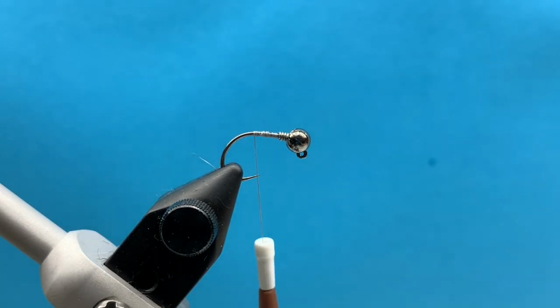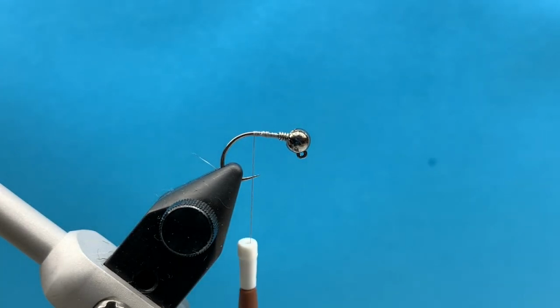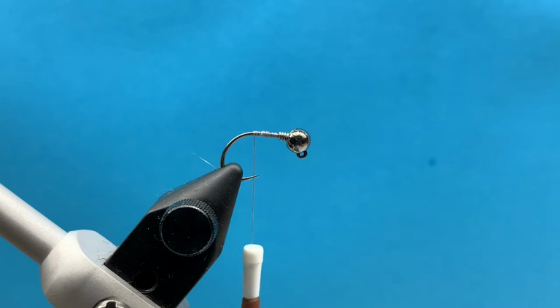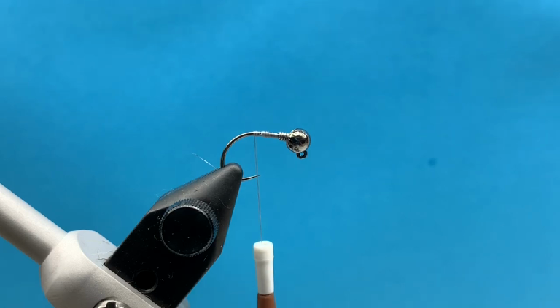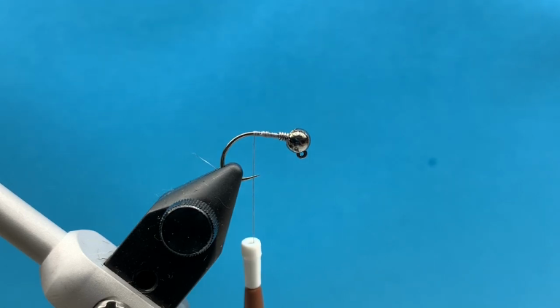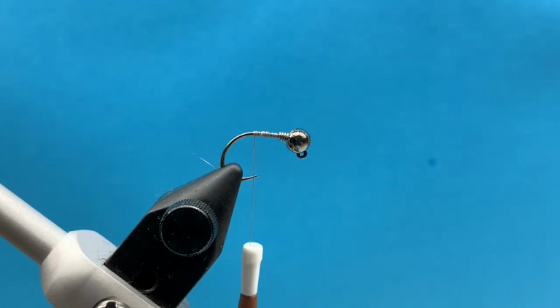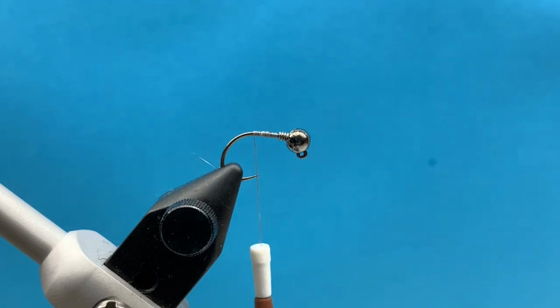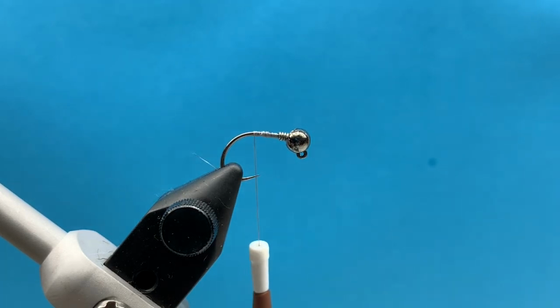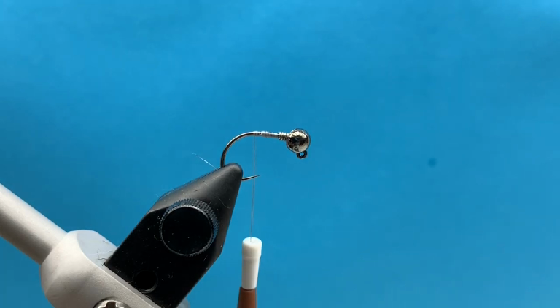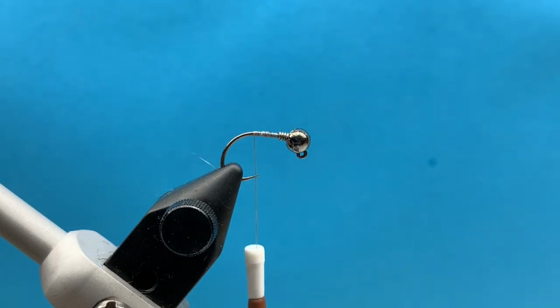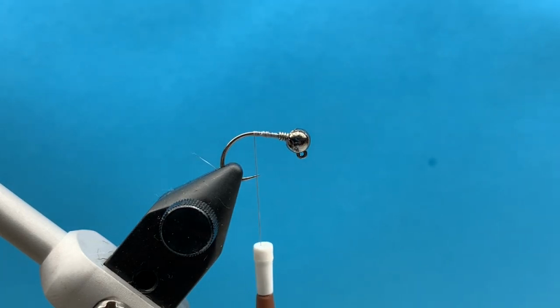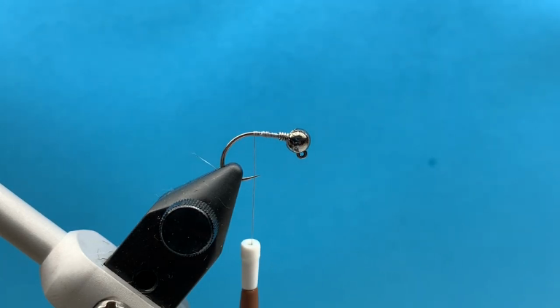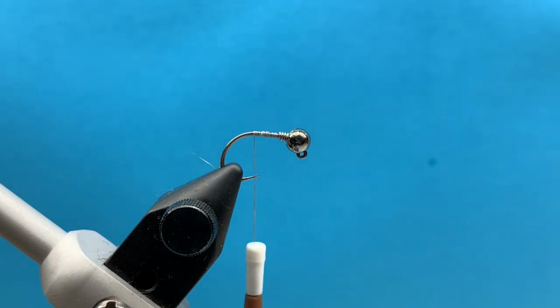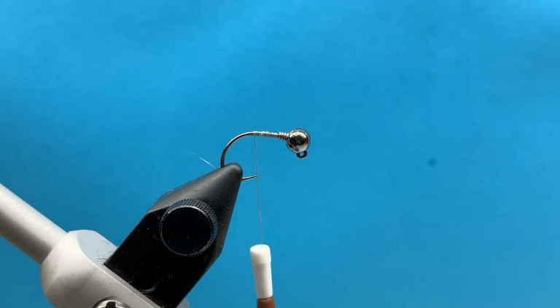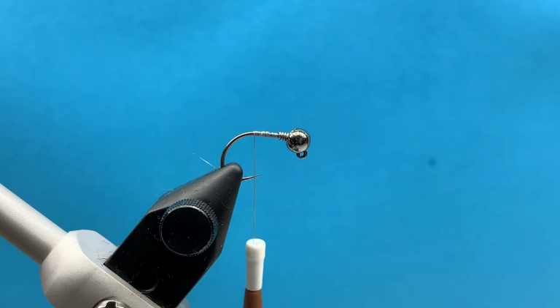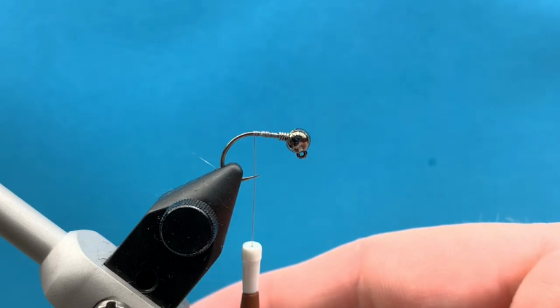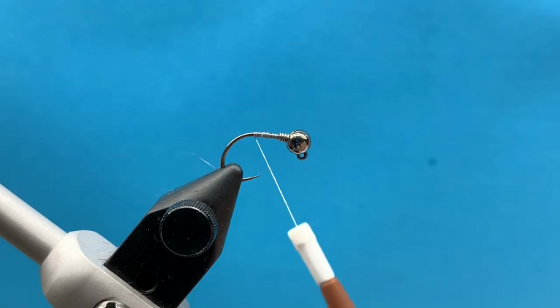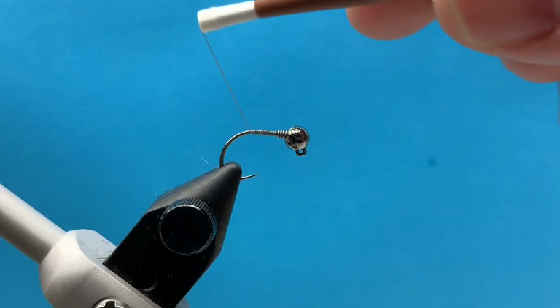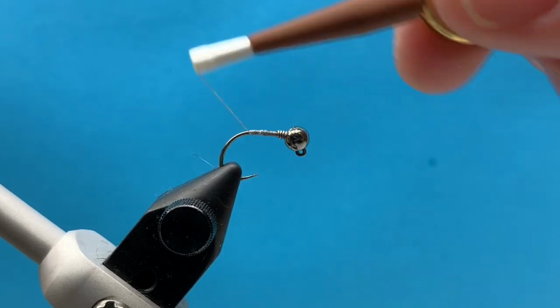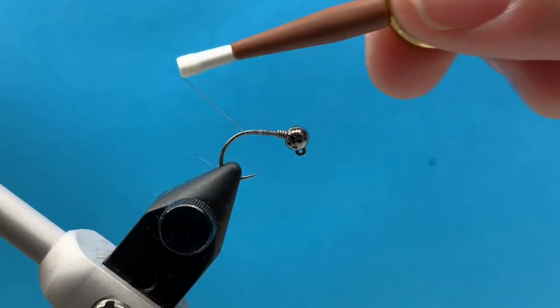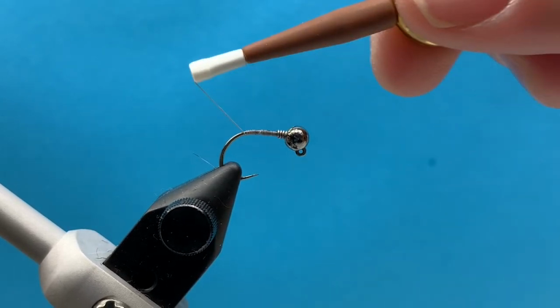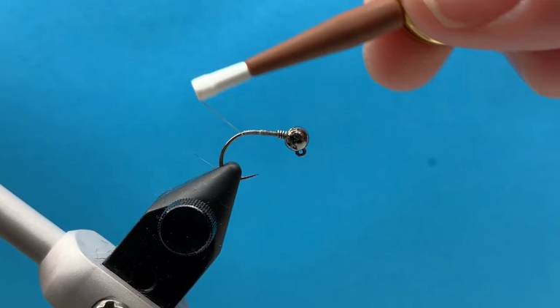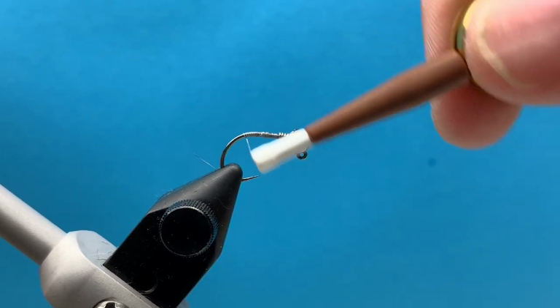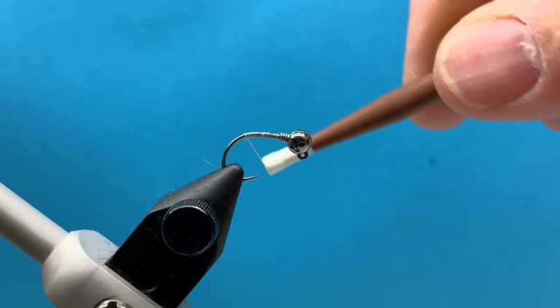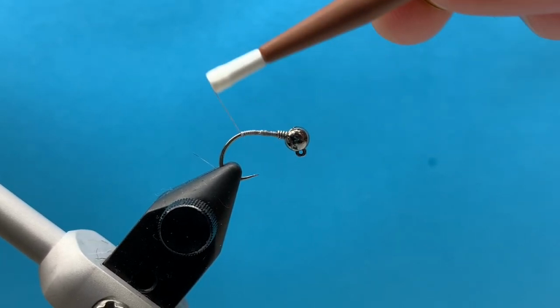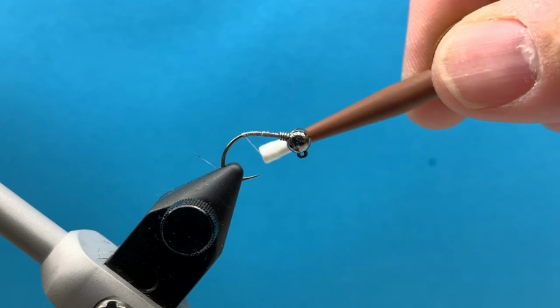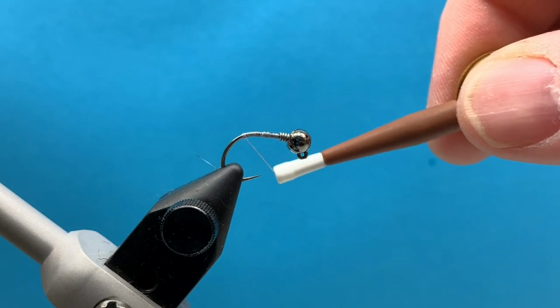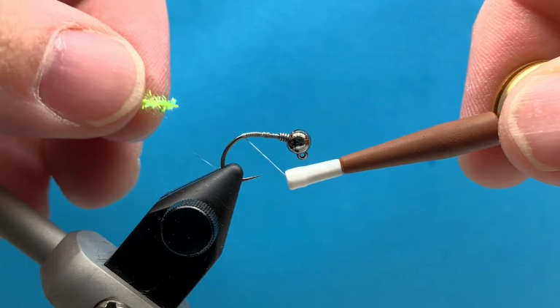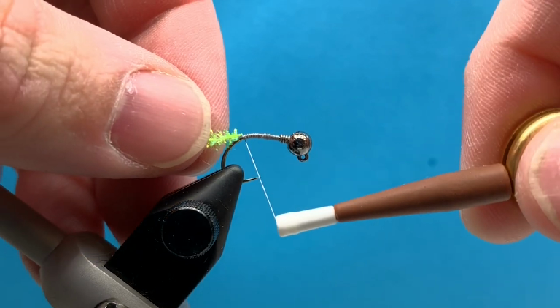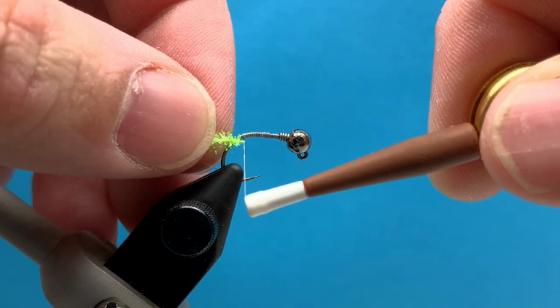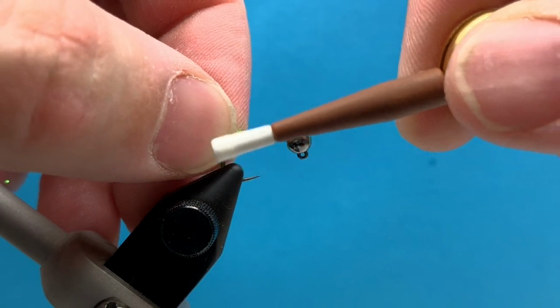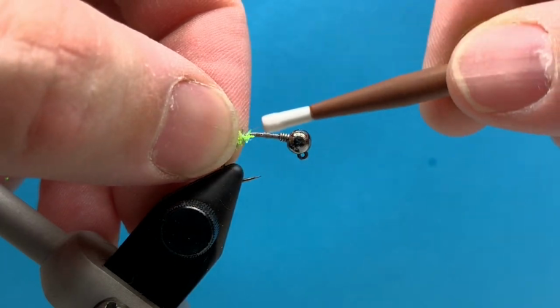This is tied on an Oriensen wide gap jig hook, size 10. I've got my slotted tungsten bead on there and a few lead wraps to add a little bit of extra weight. So we'll just go ahead and jump in and get started with this guy.